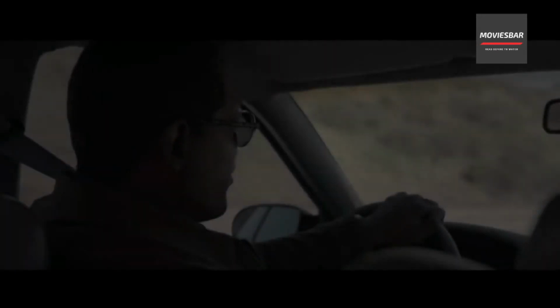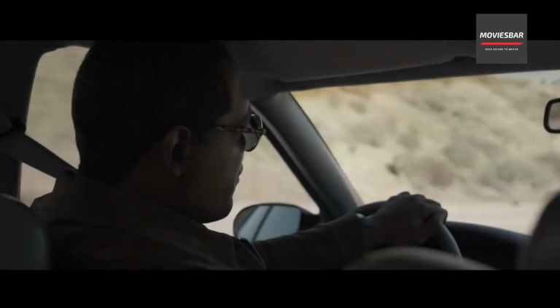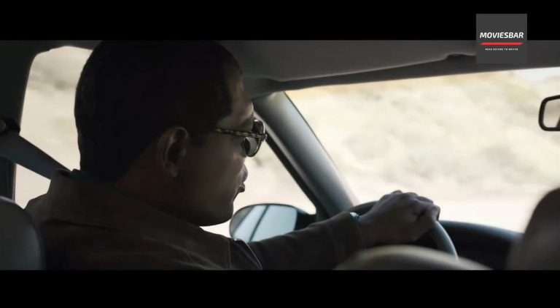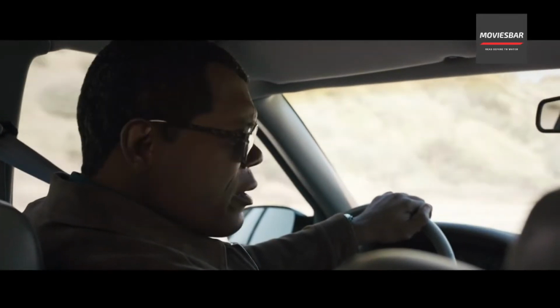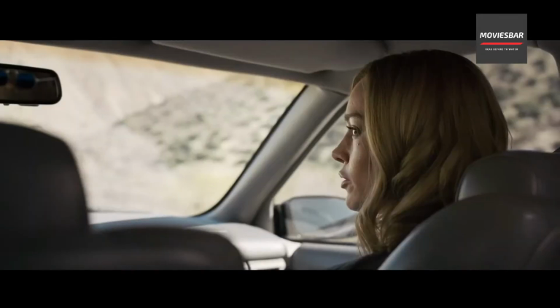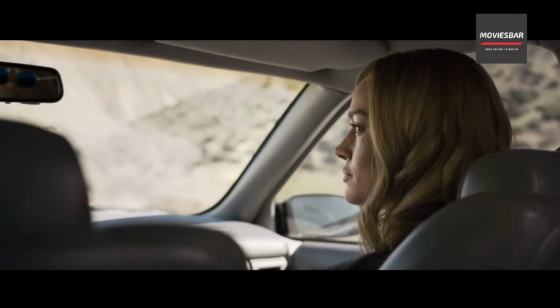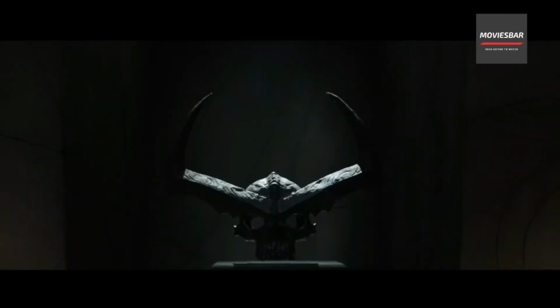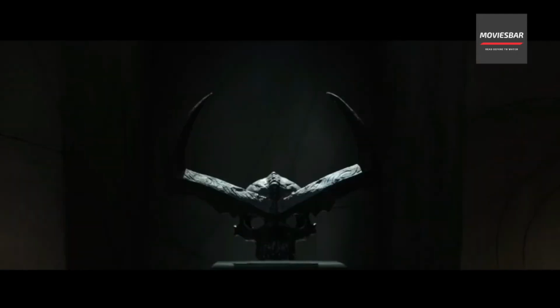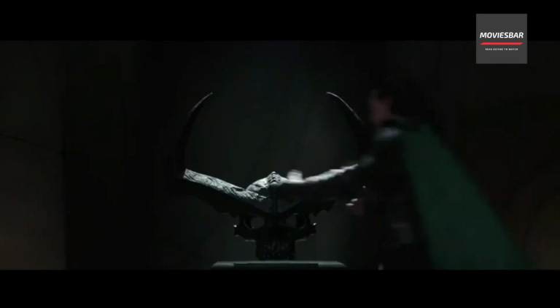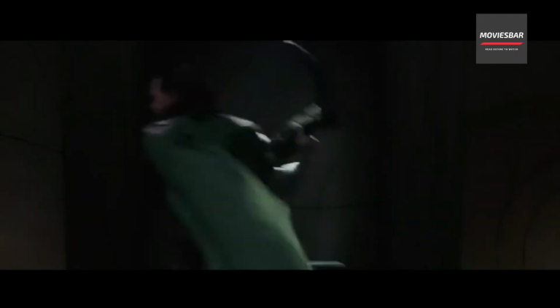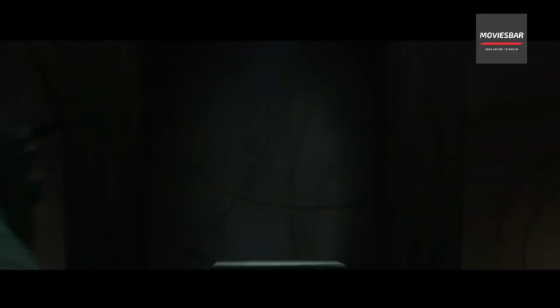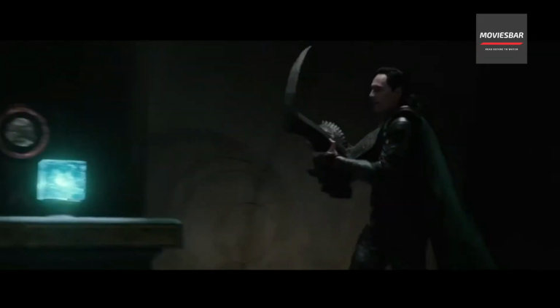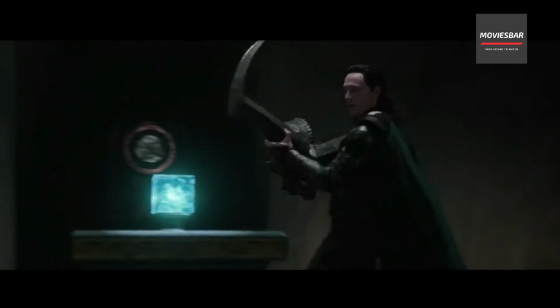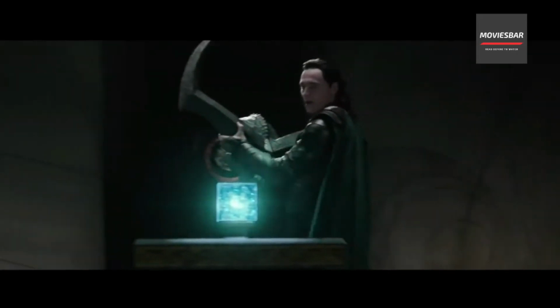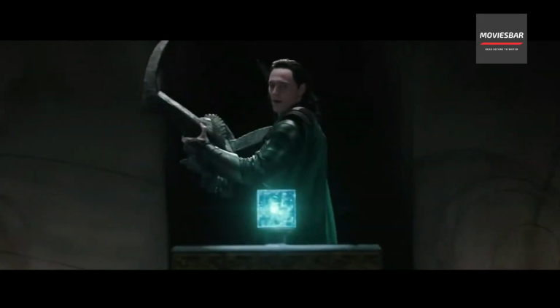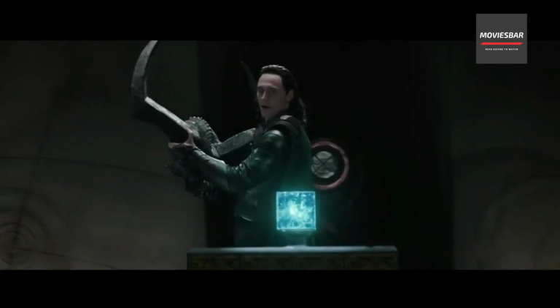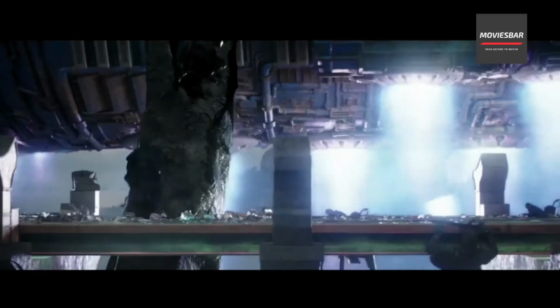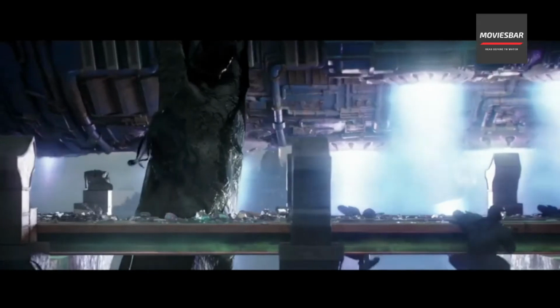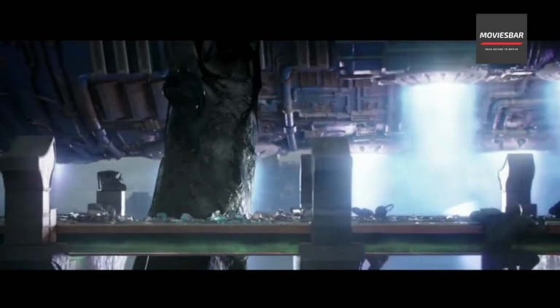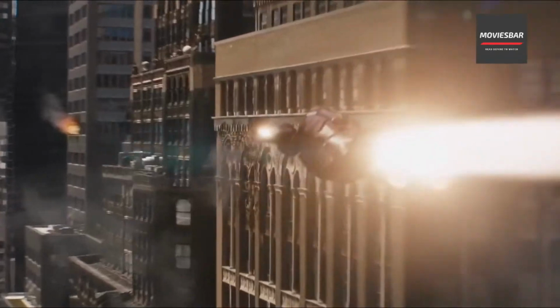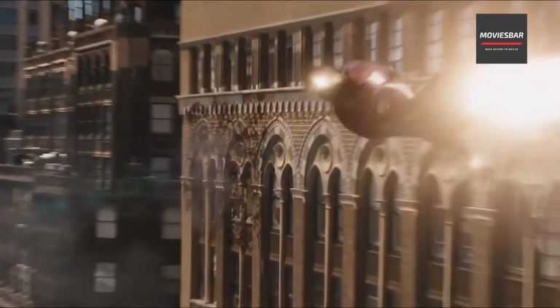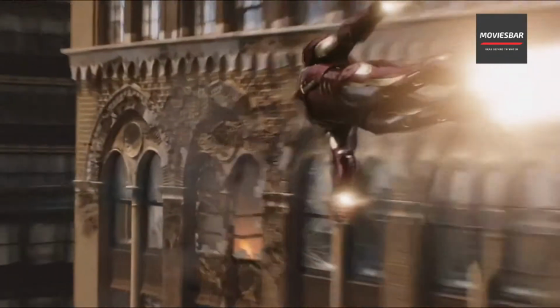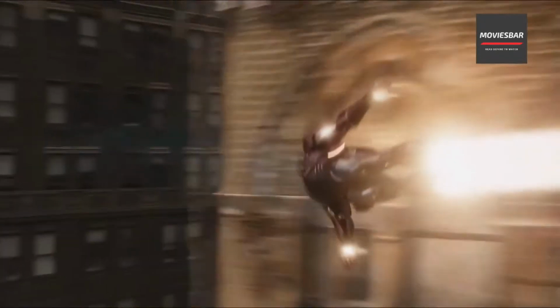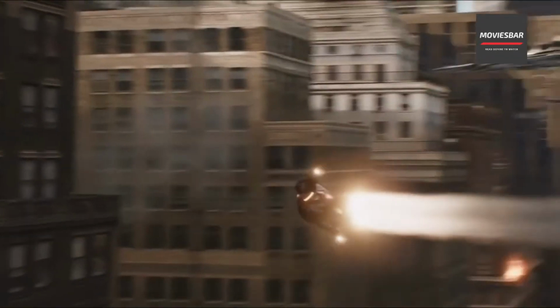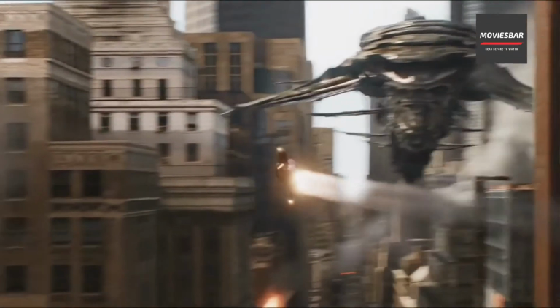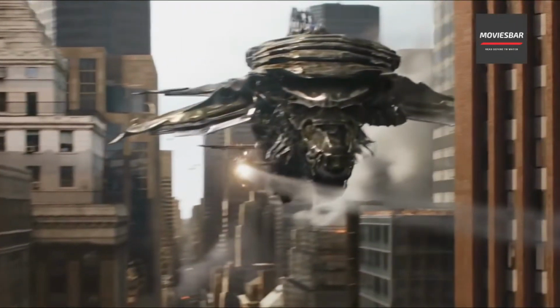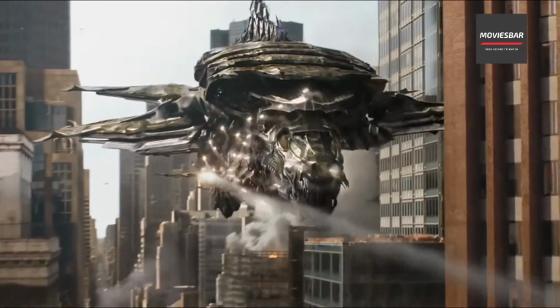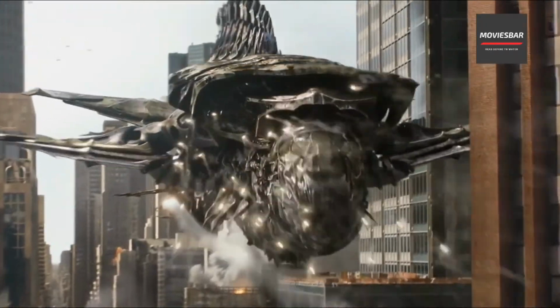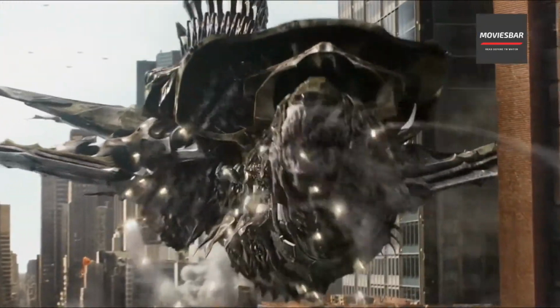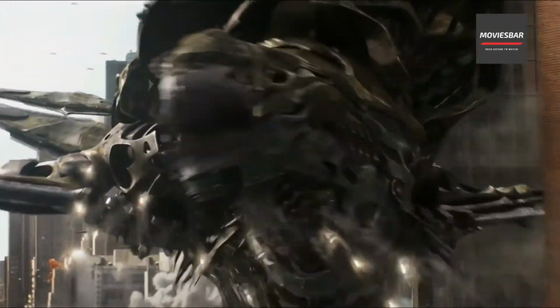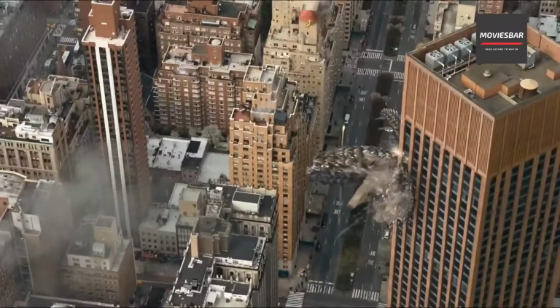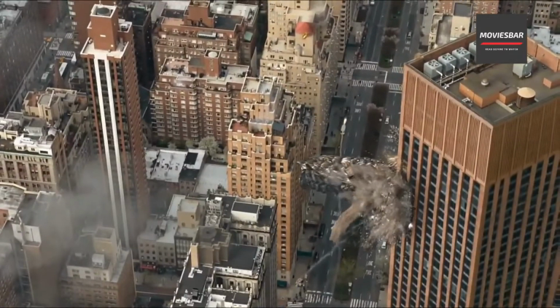In the year 2012, Tesseract was stolen by Loki and was used to open a wormhole that allowed the Chitauri army to enter New York City. In the New York City battle, Tesseract was acquired by Thor, who brought it back to Asgard.